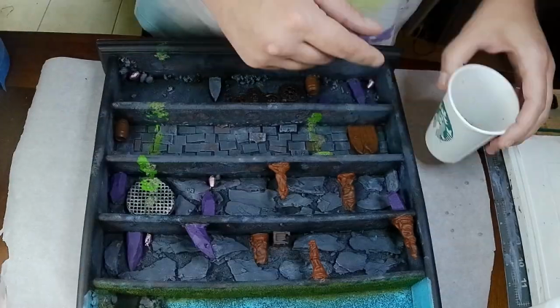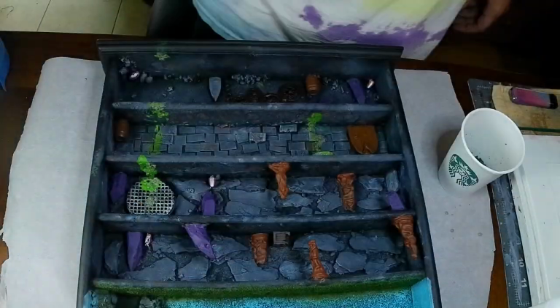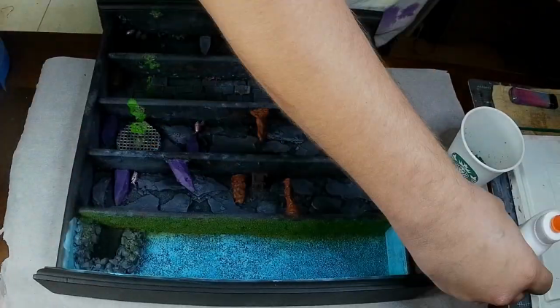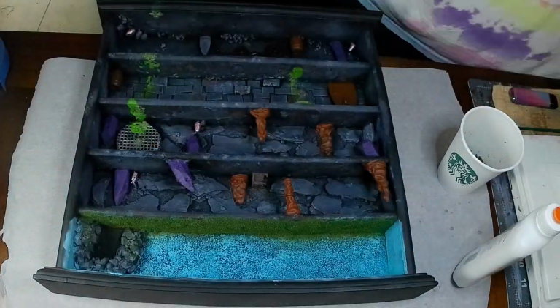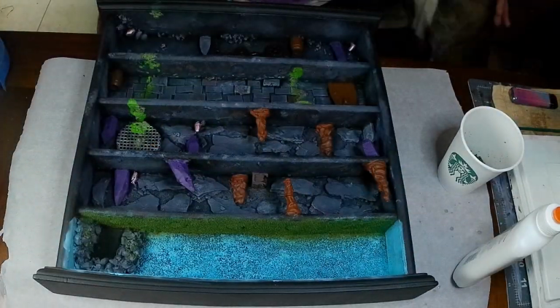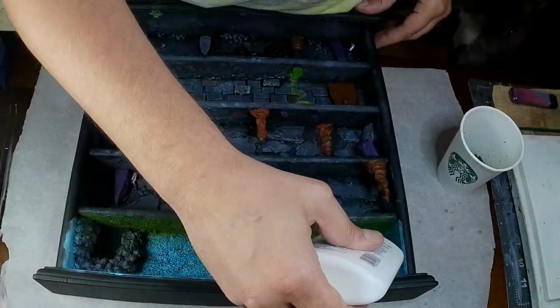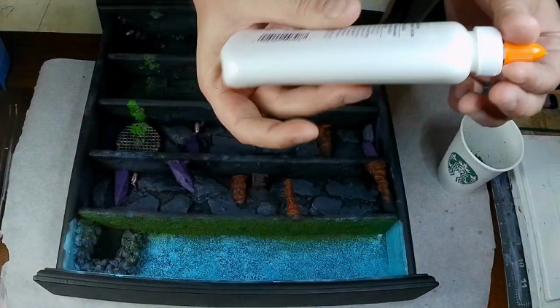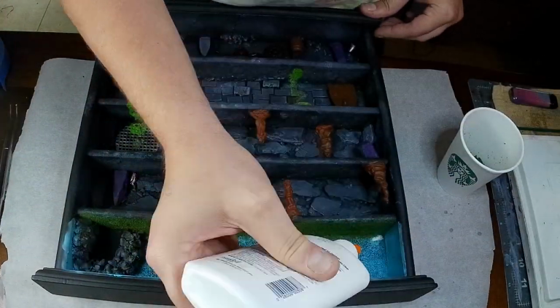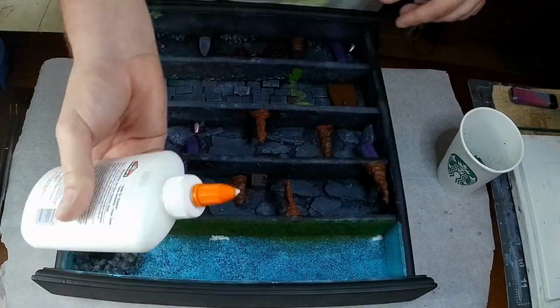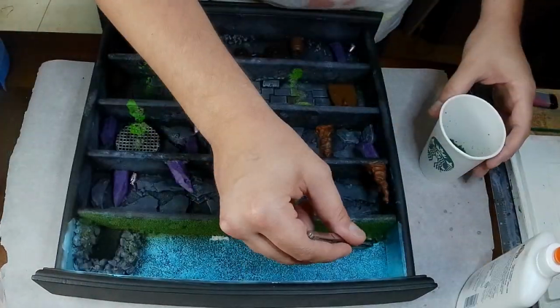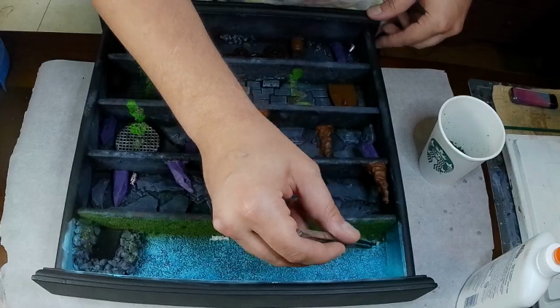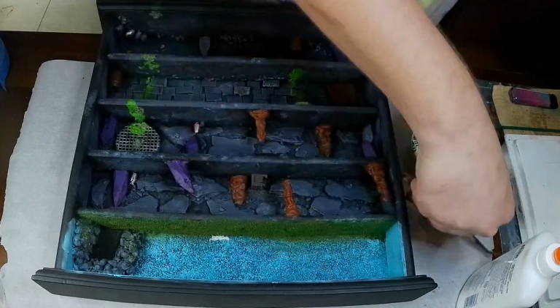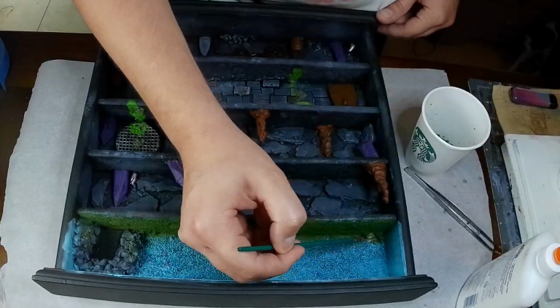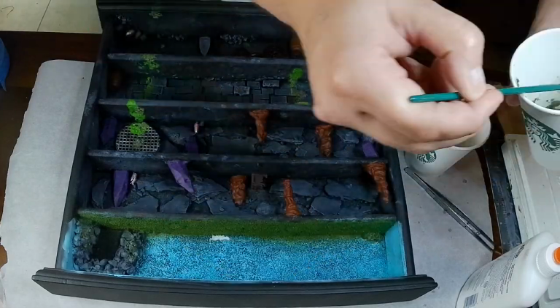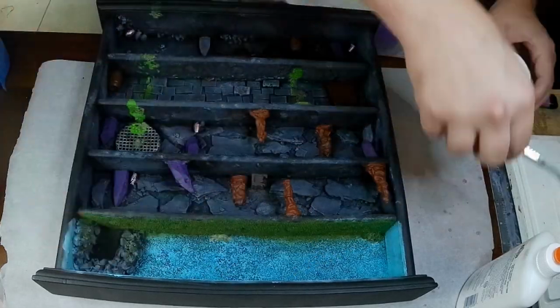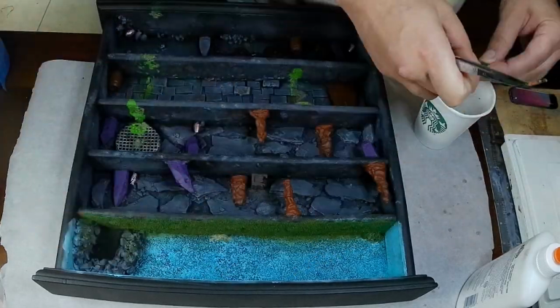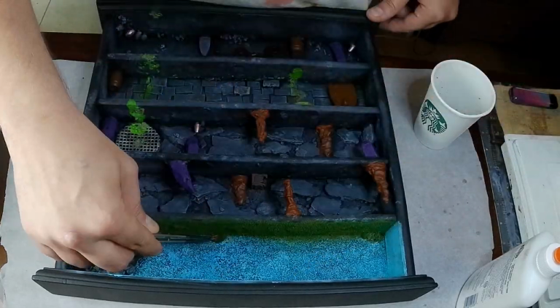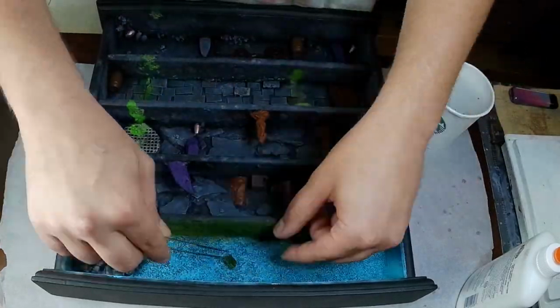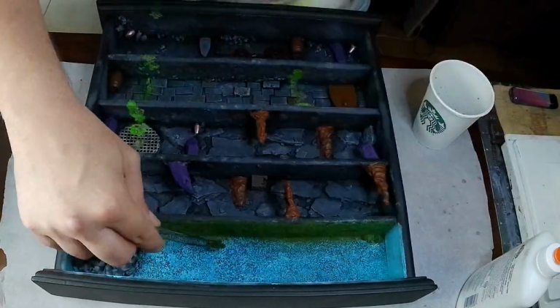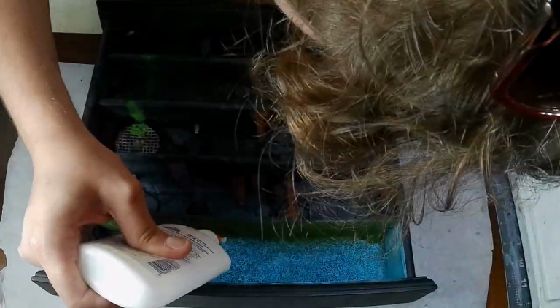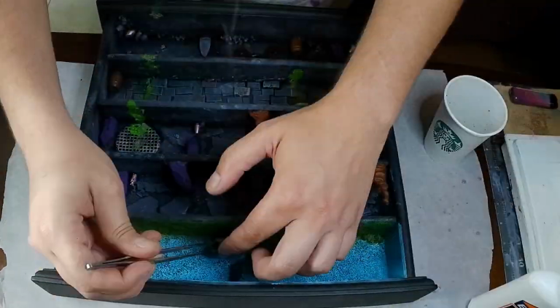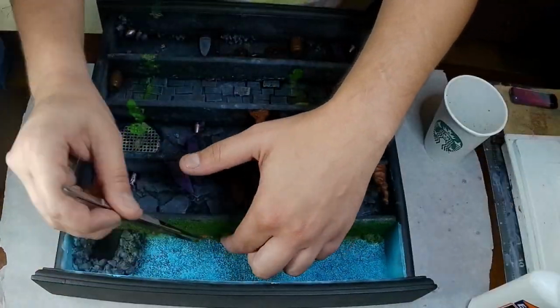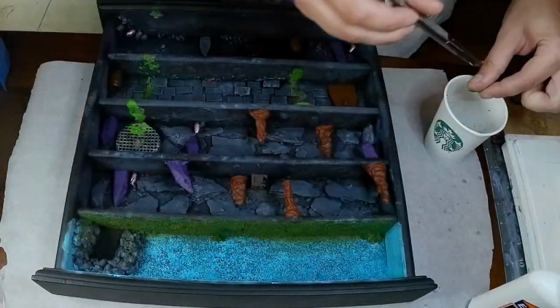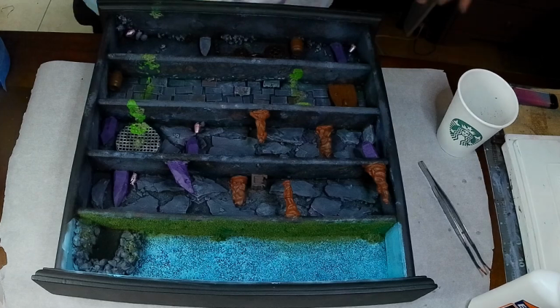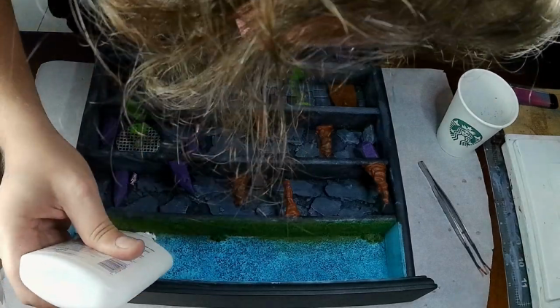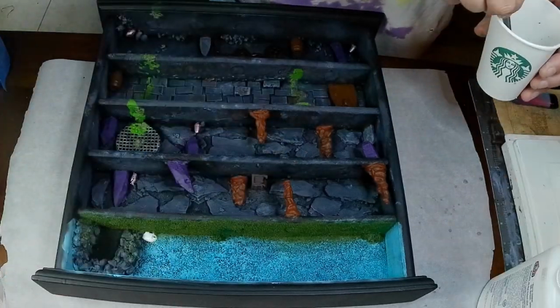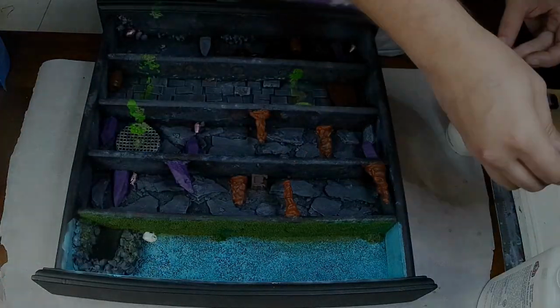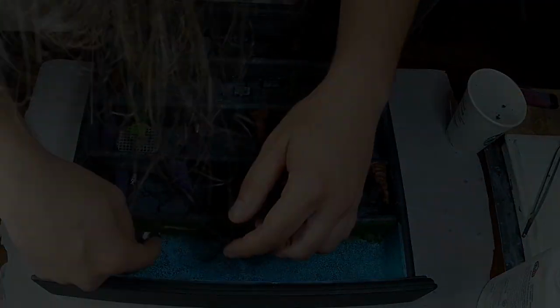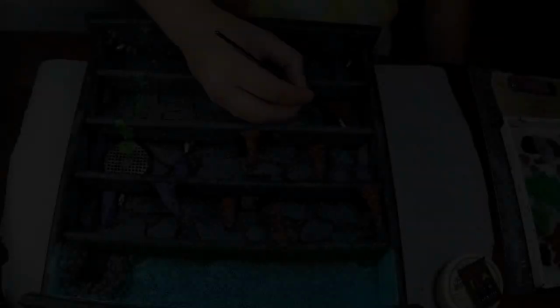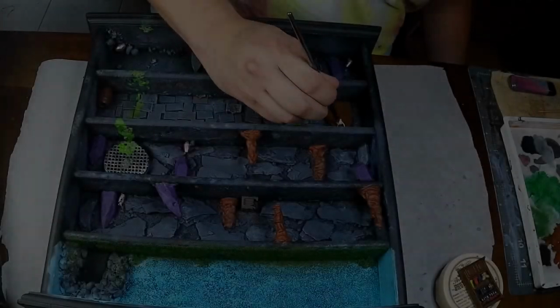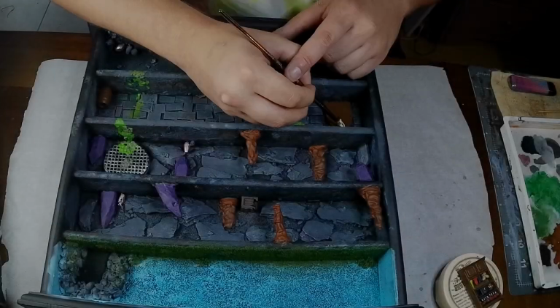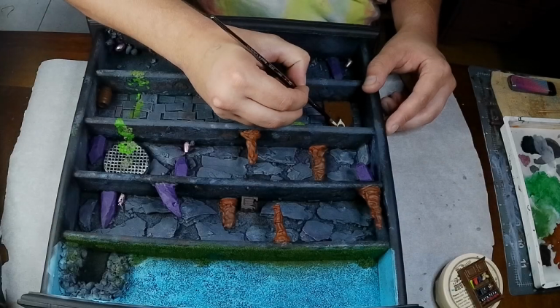All of this flocking material can be purchased at a crafting store — I got them from Hobby Lobby. I'm using this bush-like material that I think hobby train people use for trees, as bushes on the ground, just to add some interest to the top.